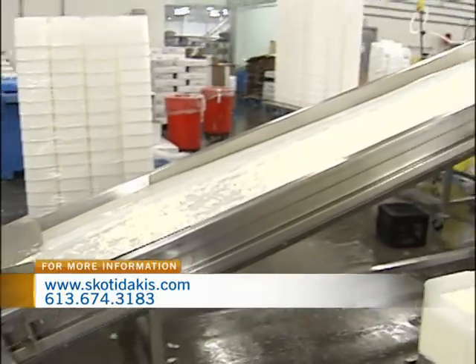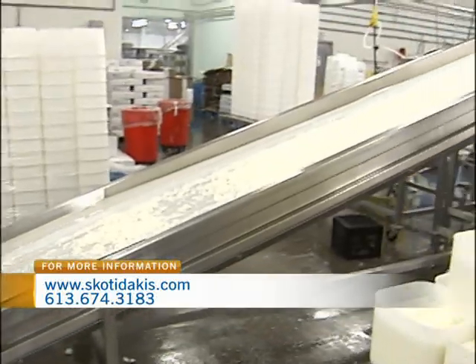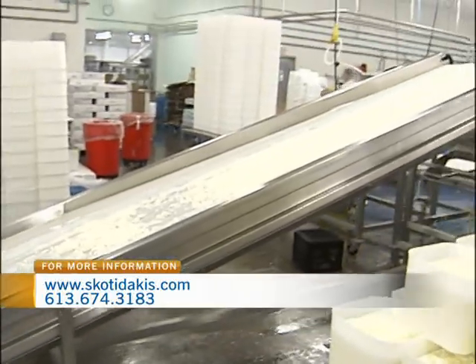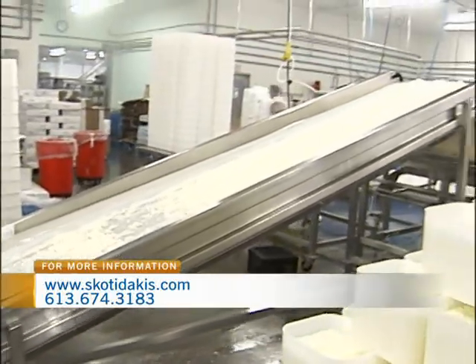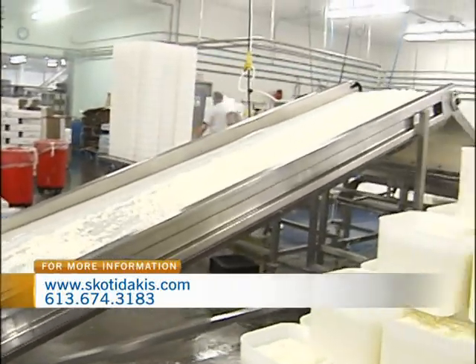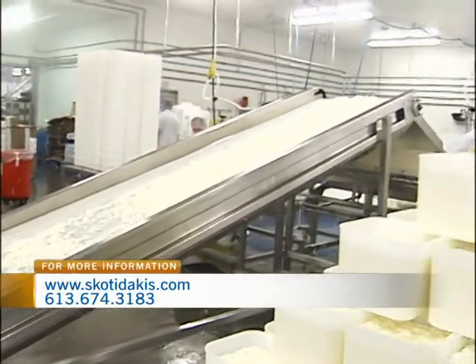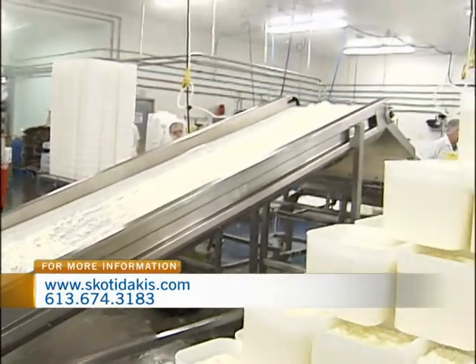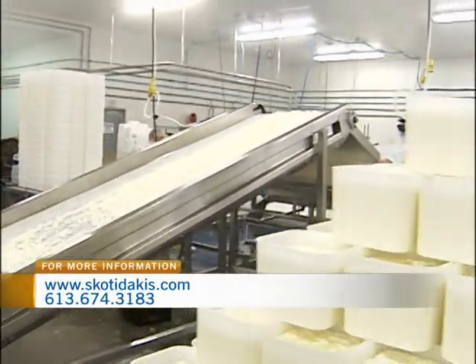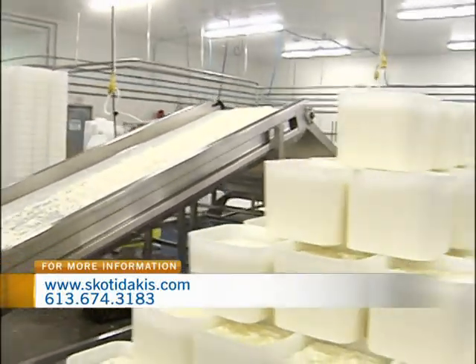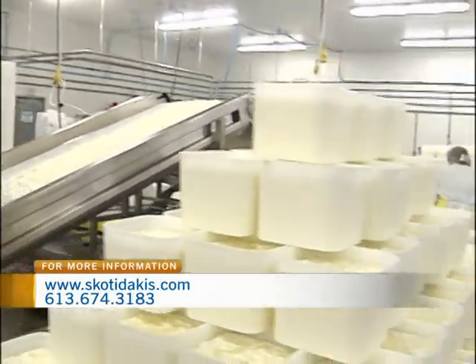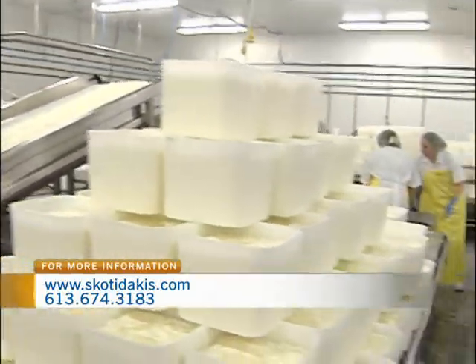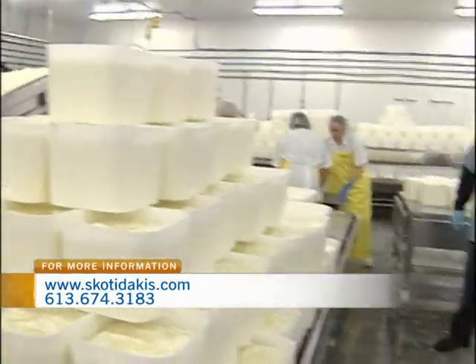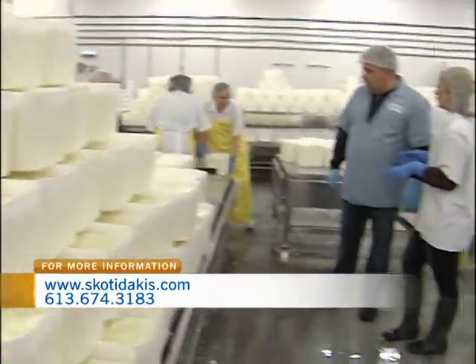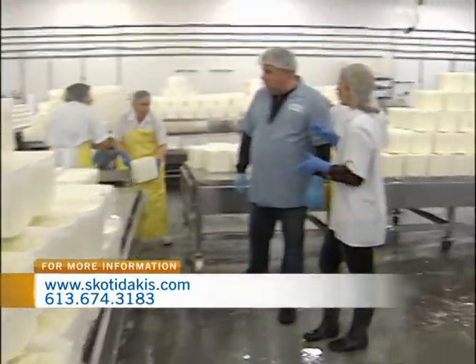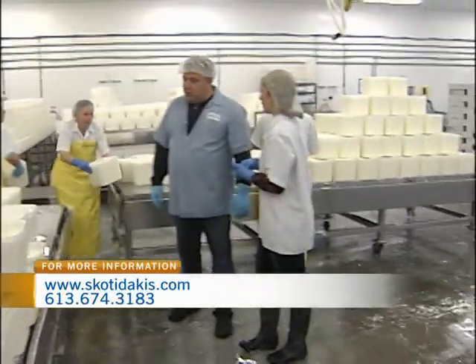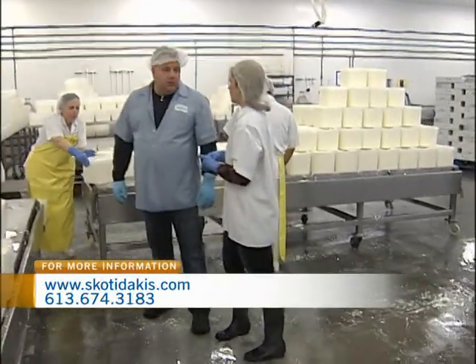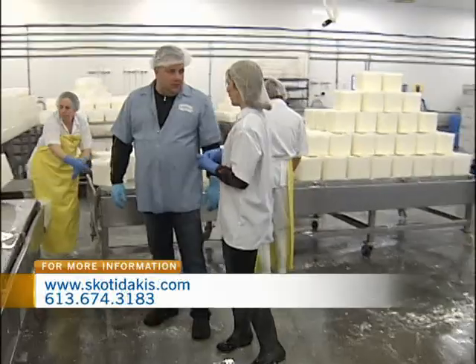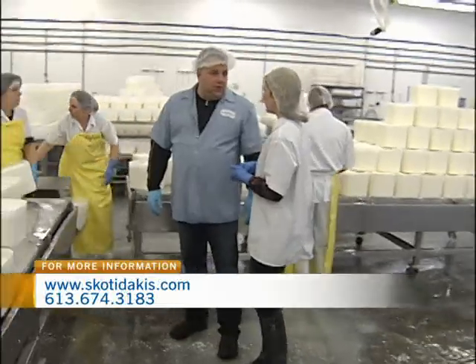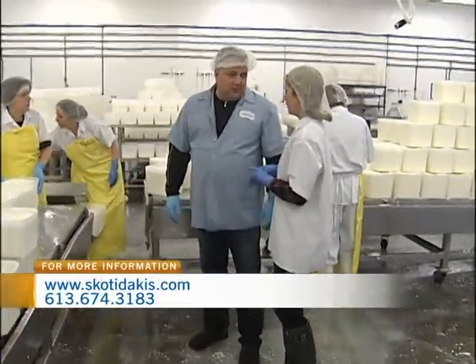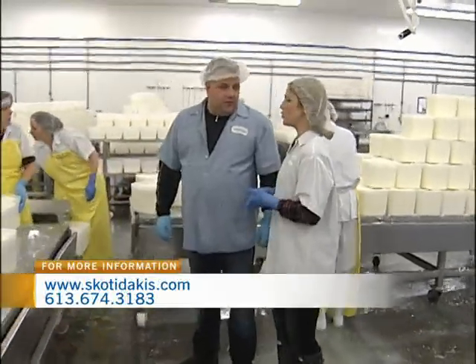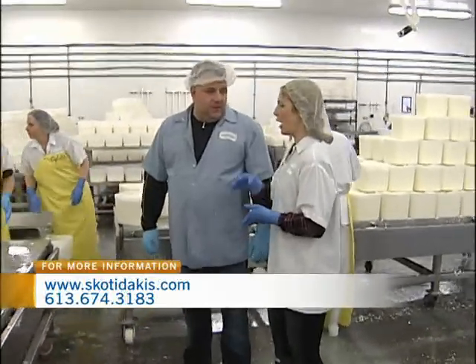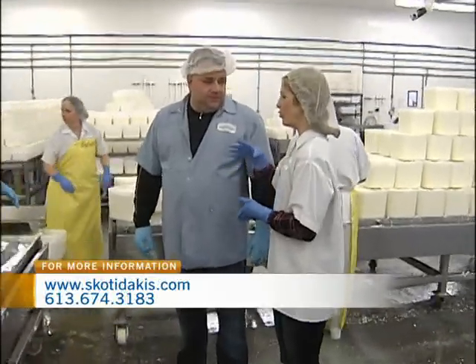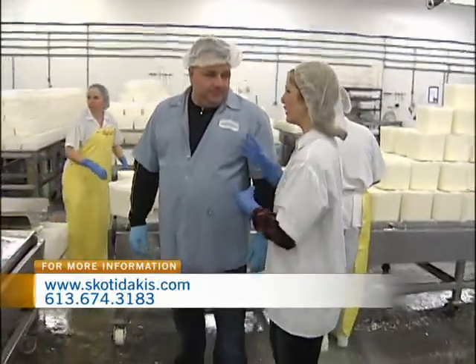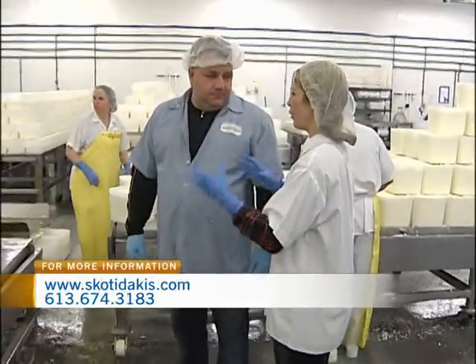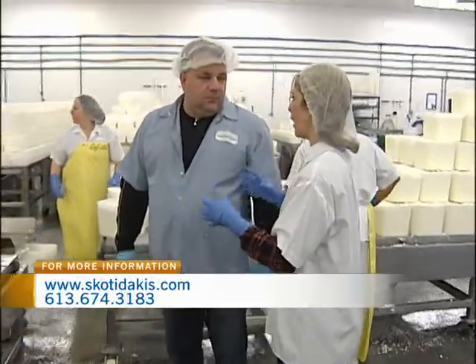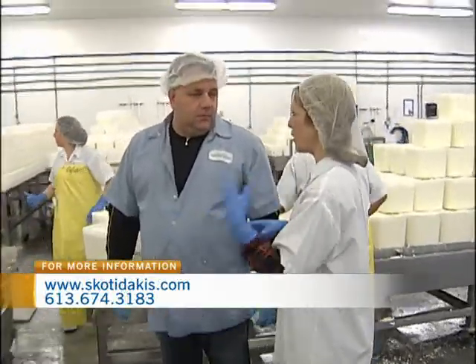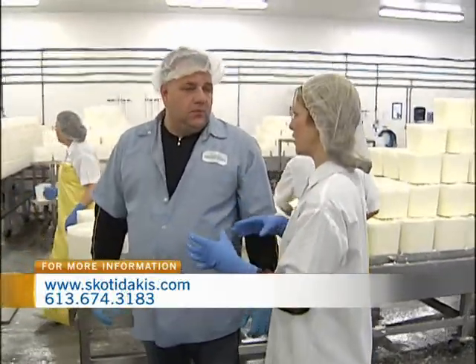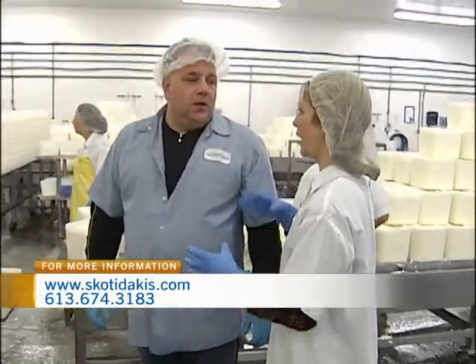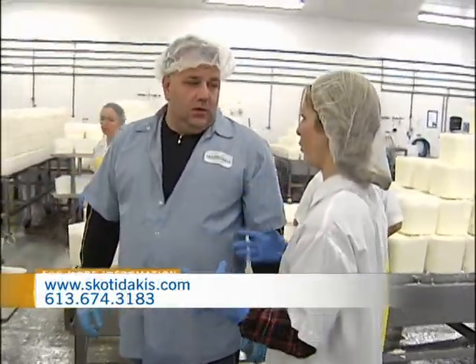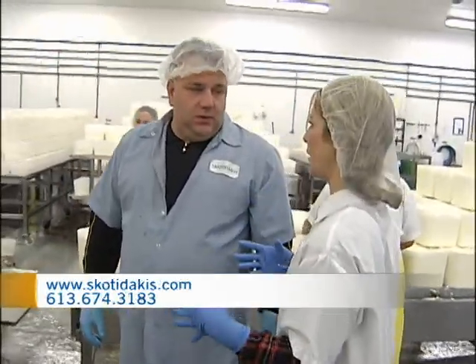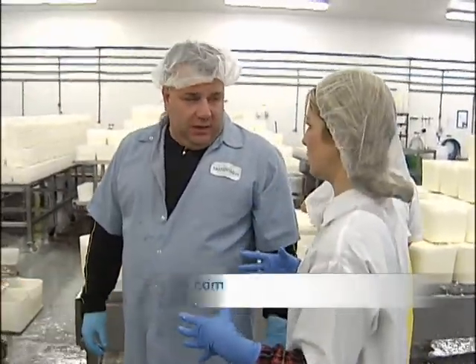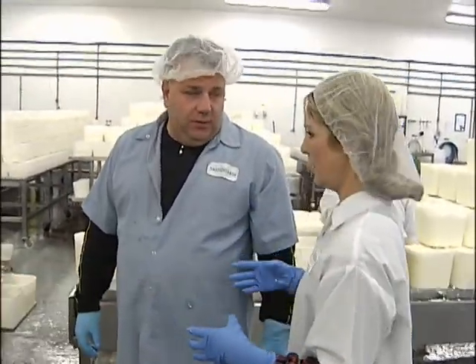And this is feta cheese that we're seeing here, so this is feta cheese made with goat's milk, that's right? Correct. So you kind of do a little bit of both — you have cow's milk here and goat's milk? Yes, we do.